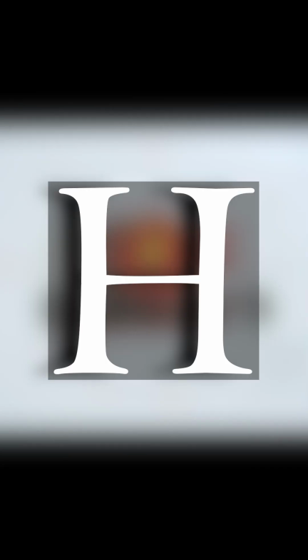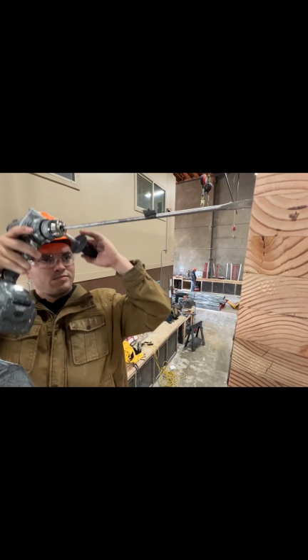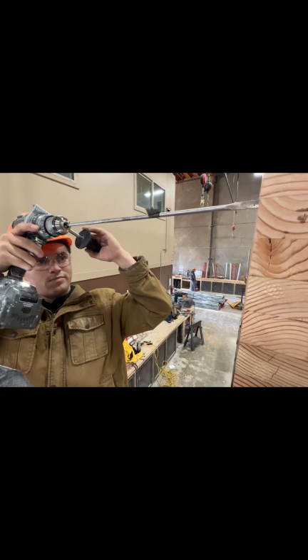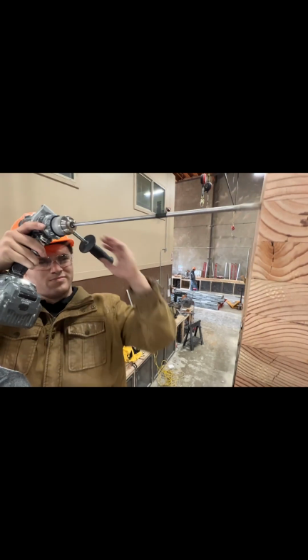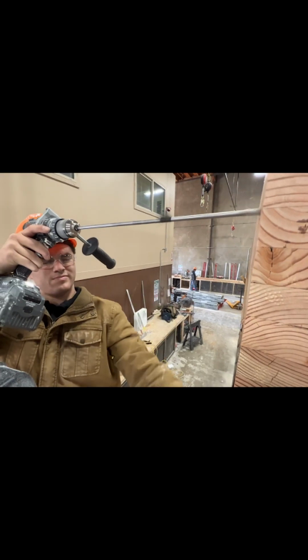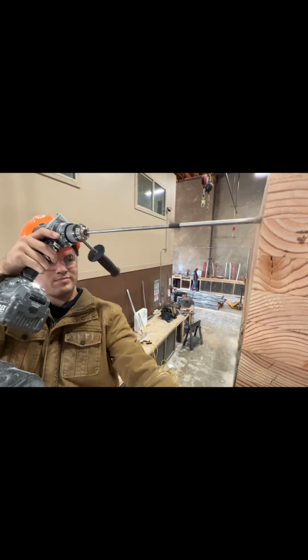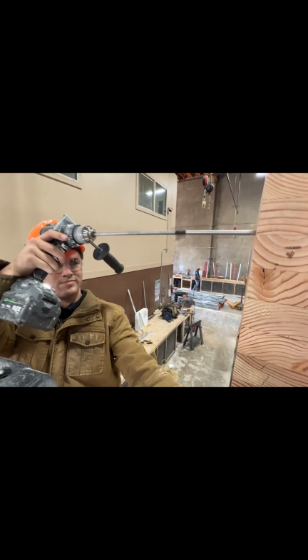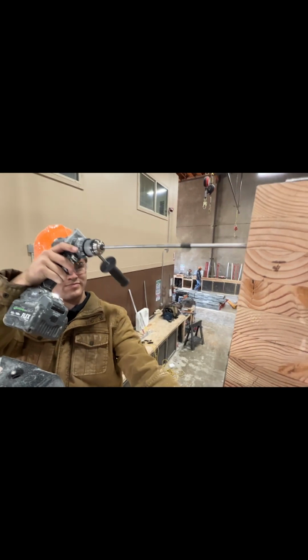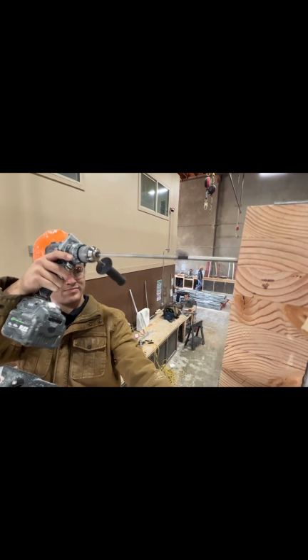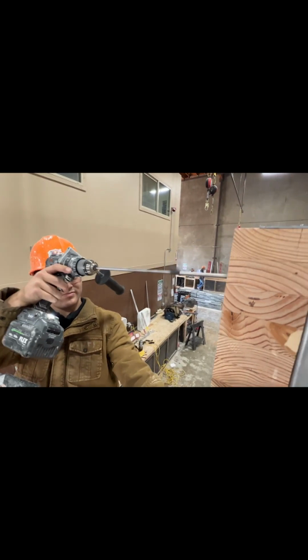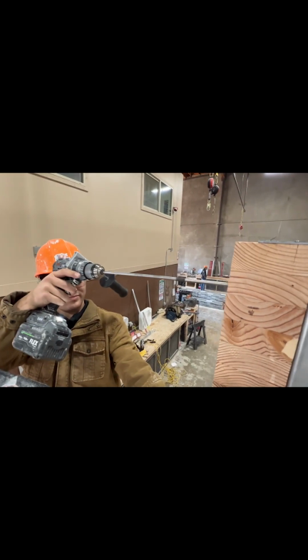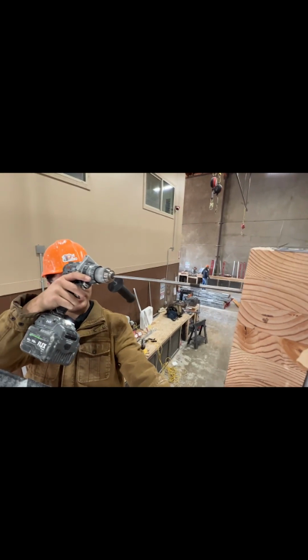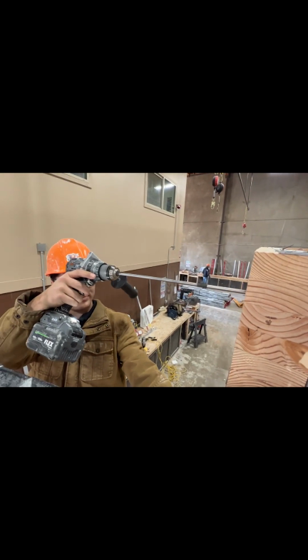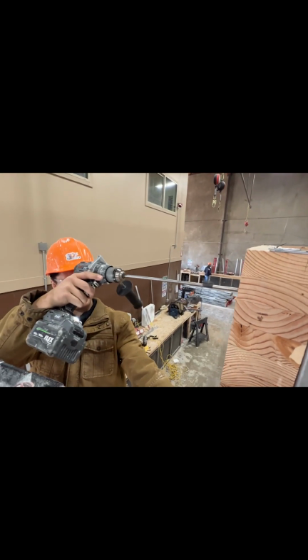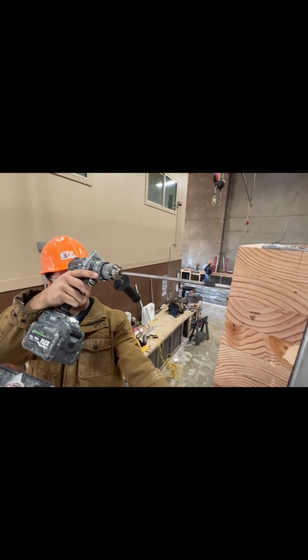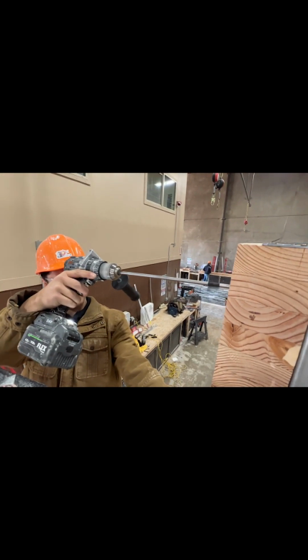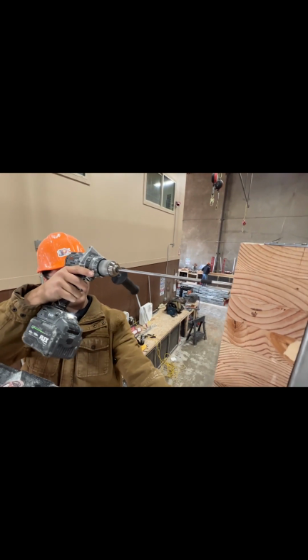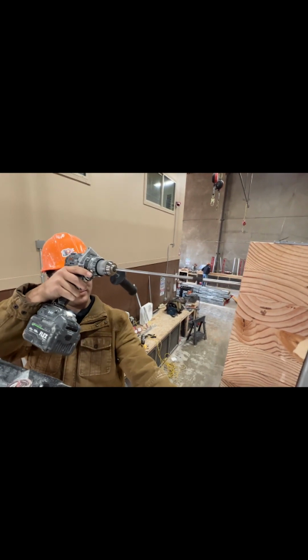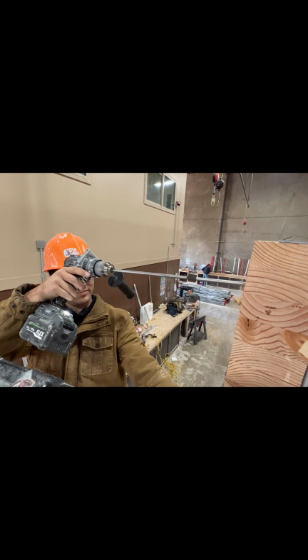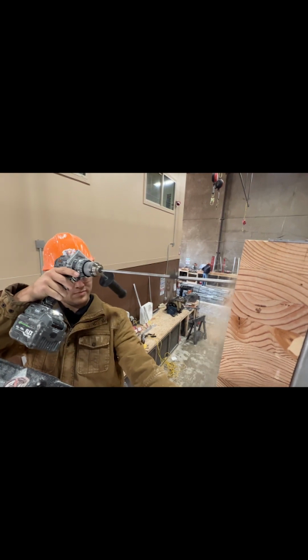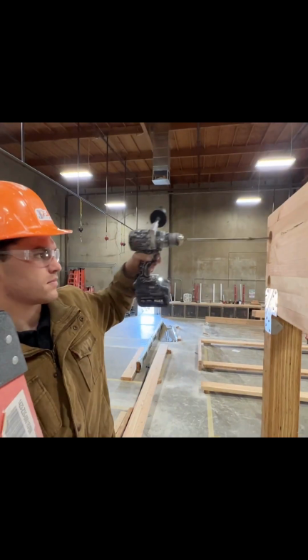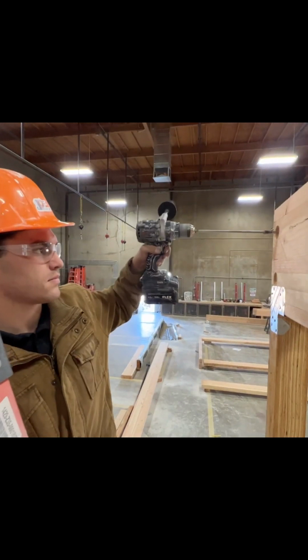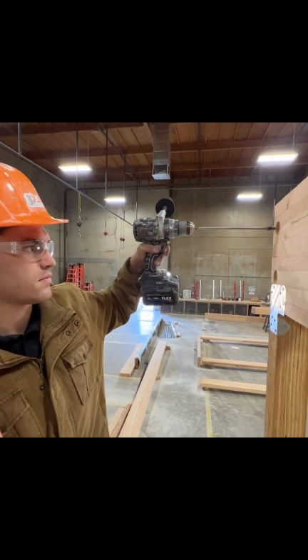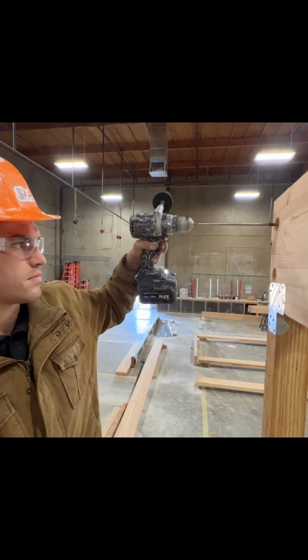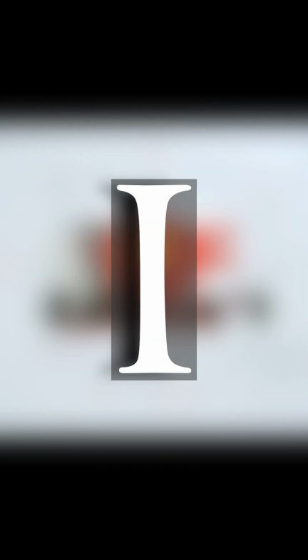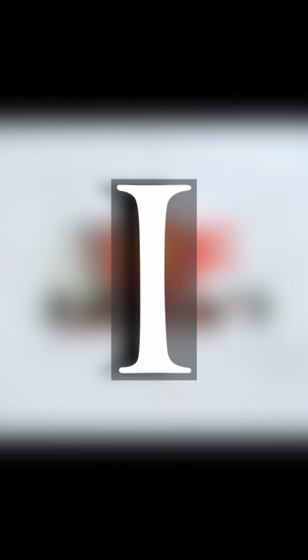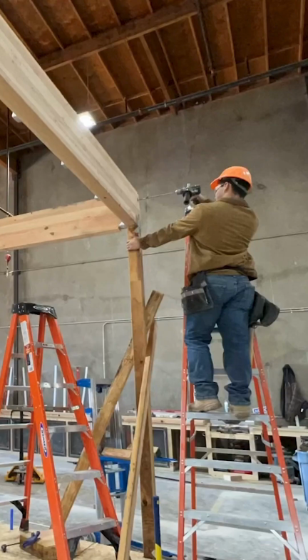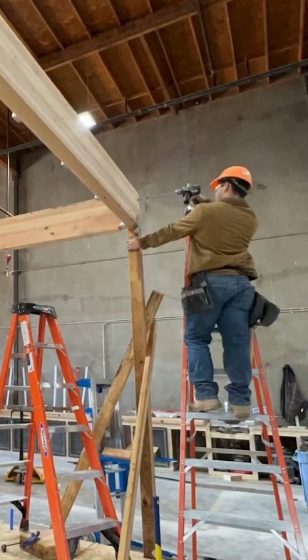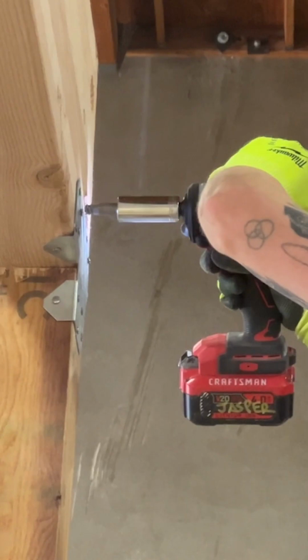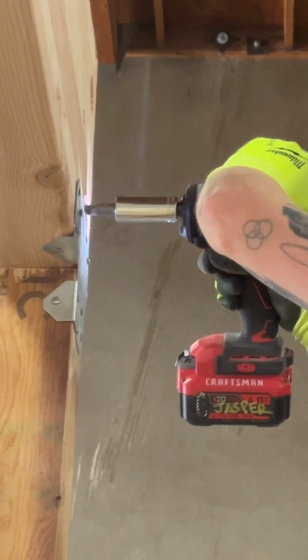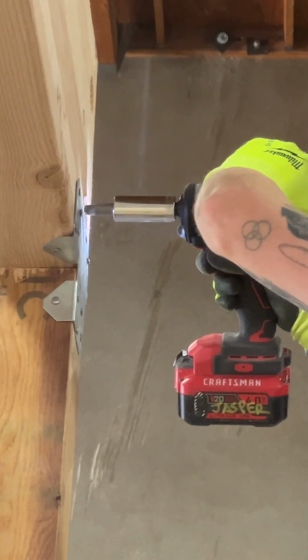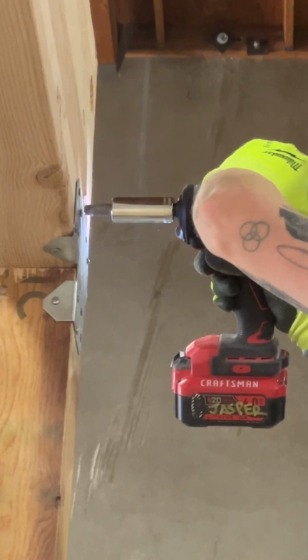H. Drill pilot hole through the side of the bi-wall glulam beam into the butt end of the glulam beam. Repeat on the other side. I. Connect beams with lag bolts and washers.